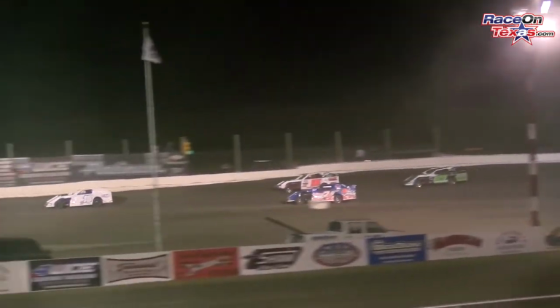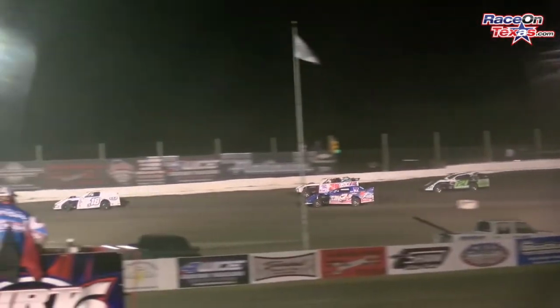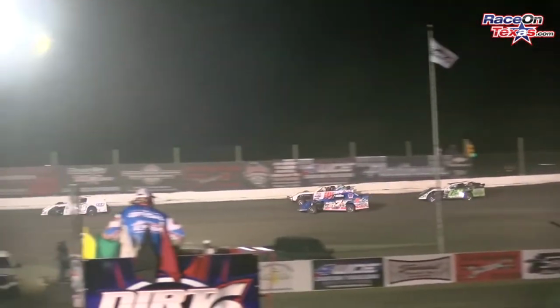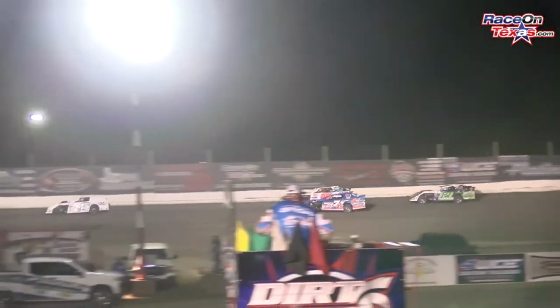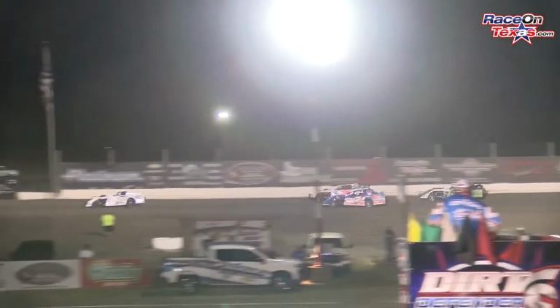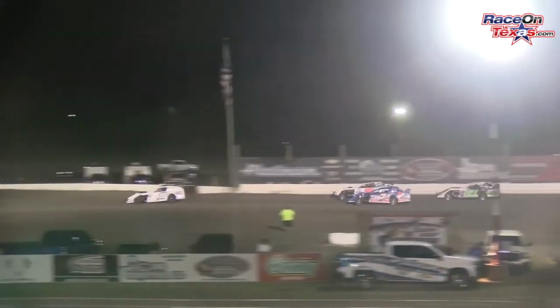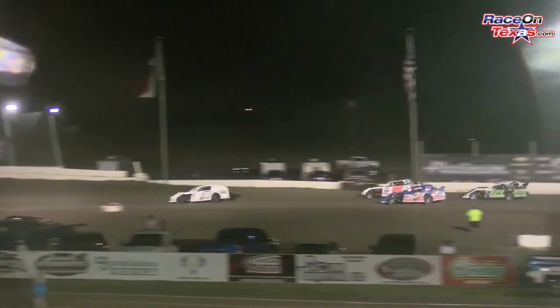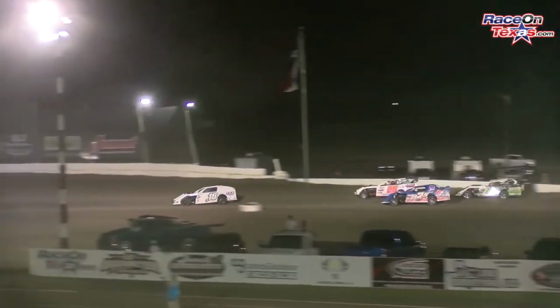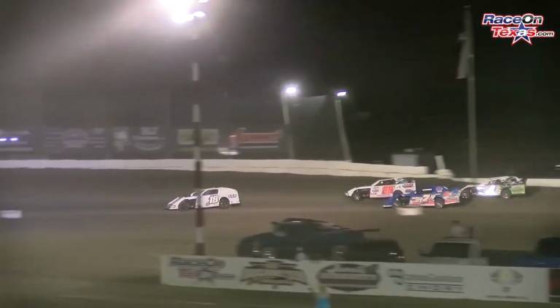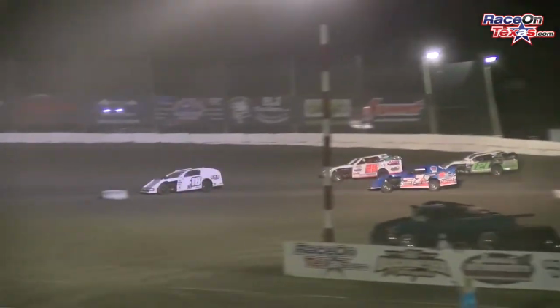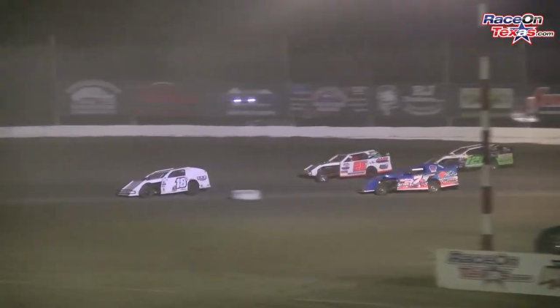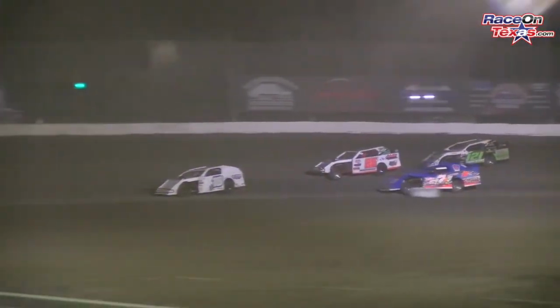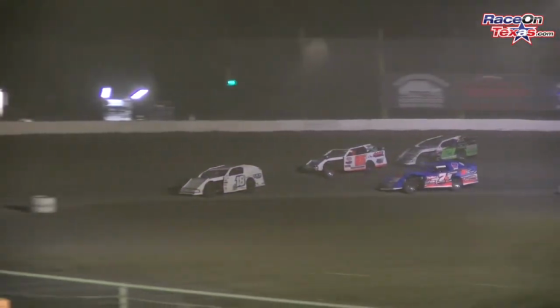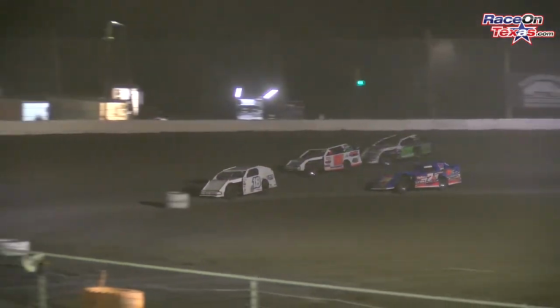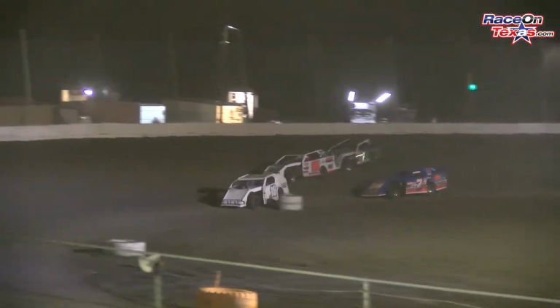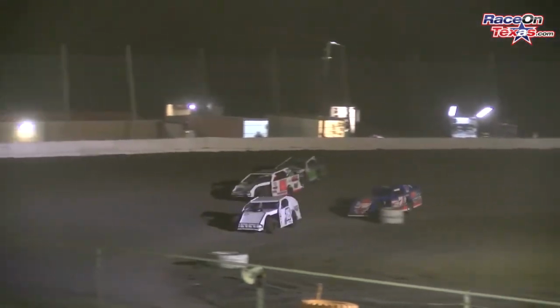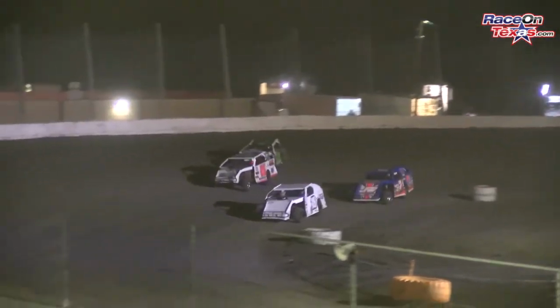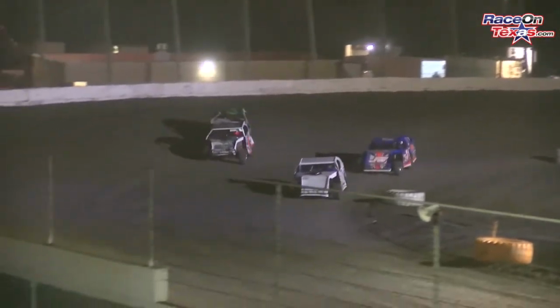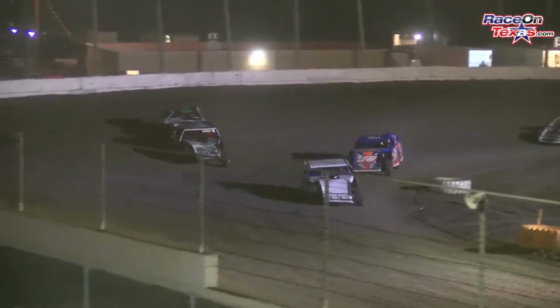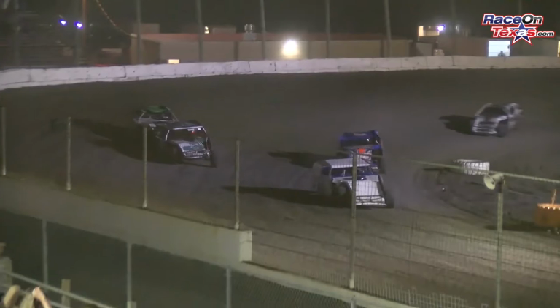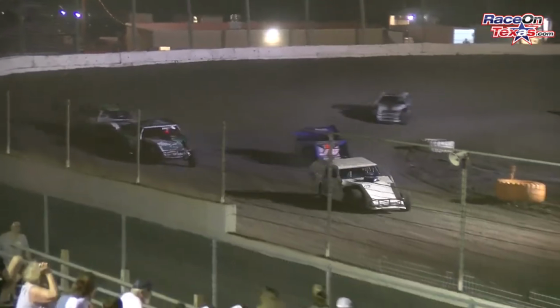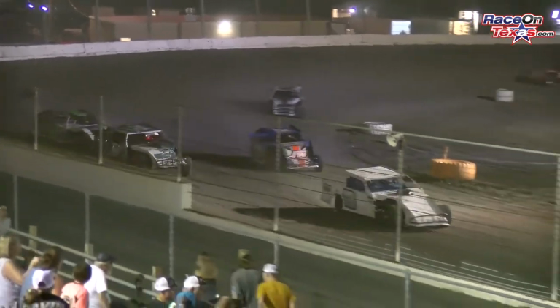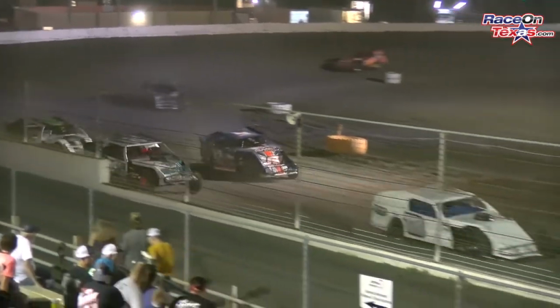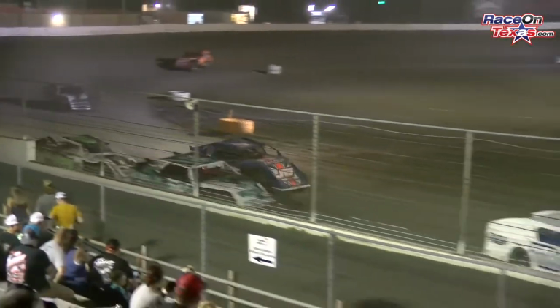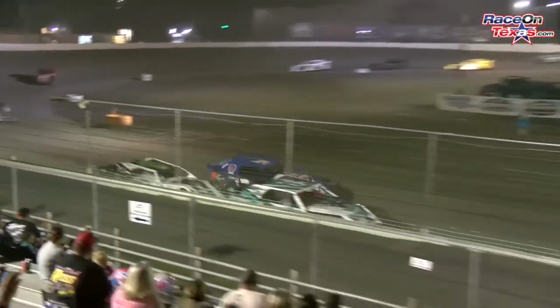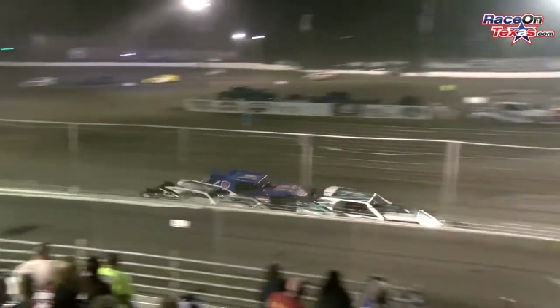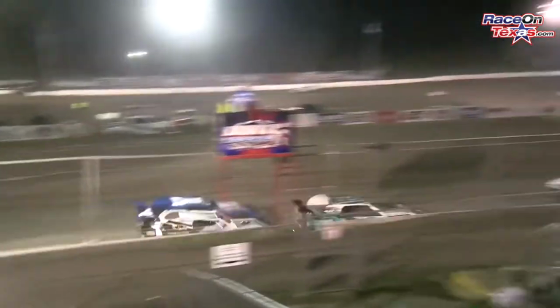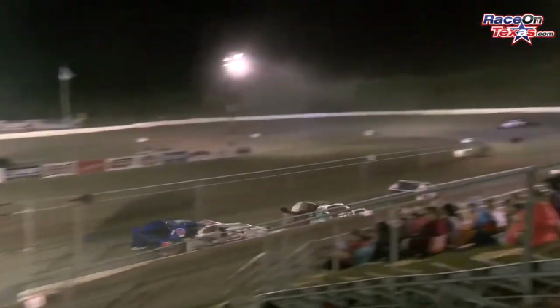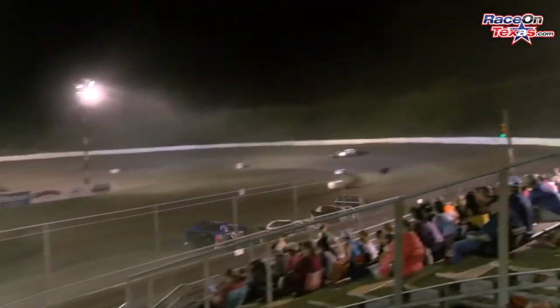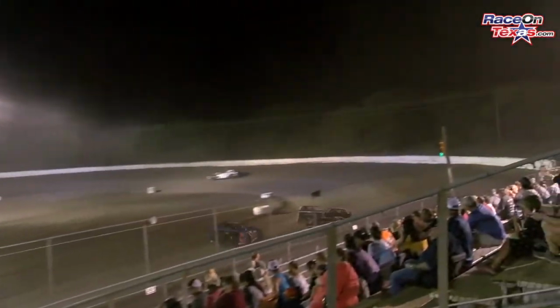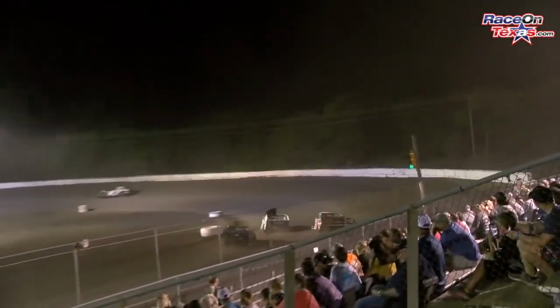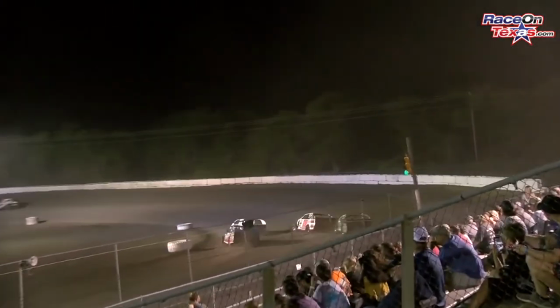Battle for second heating up — the 7MK of Kyle Wilkins and the 28J of Justin Neighbors. But behind them, creeping in like a shark, is the 121 of Bobby Ruffin, pushing the 28J down the front straightaway.